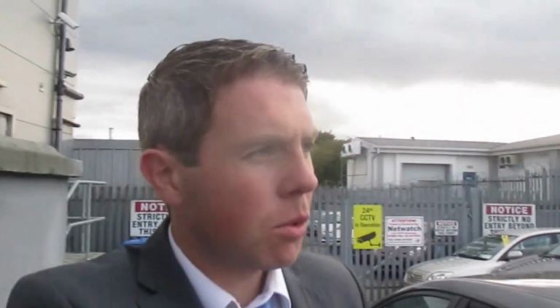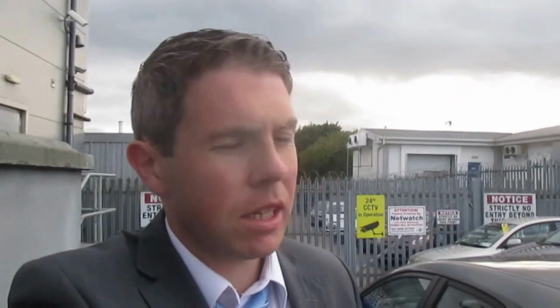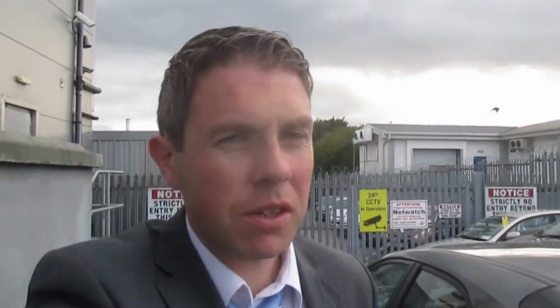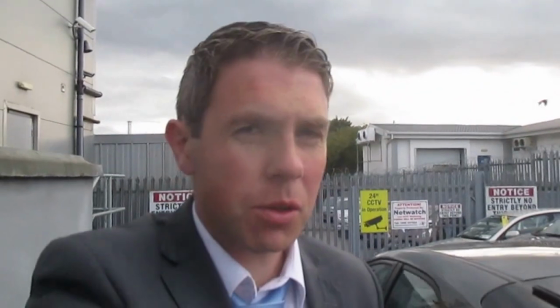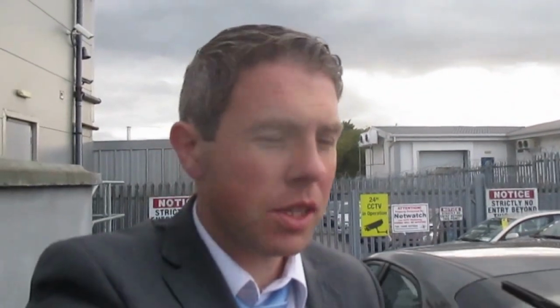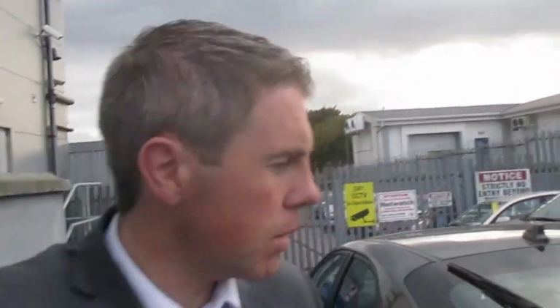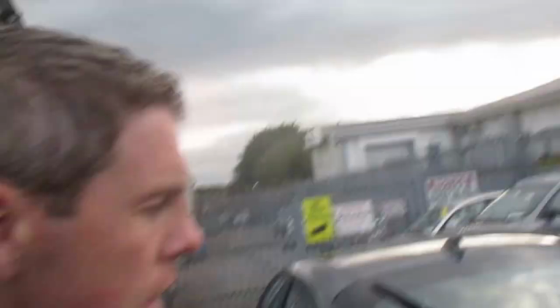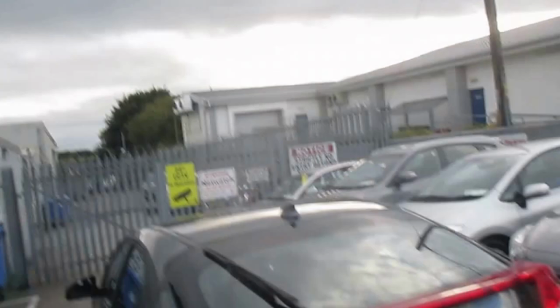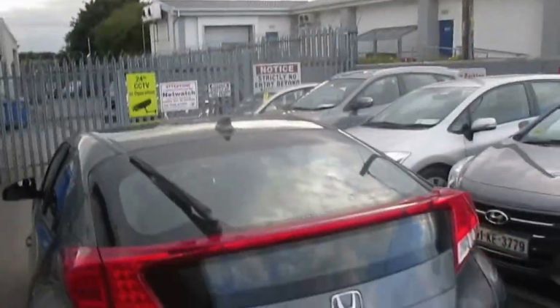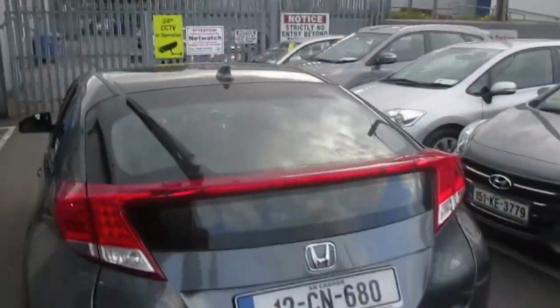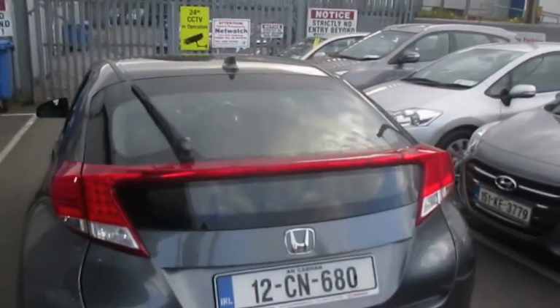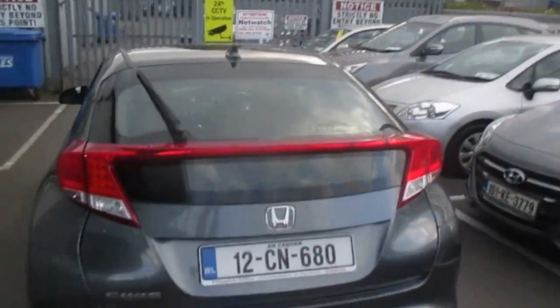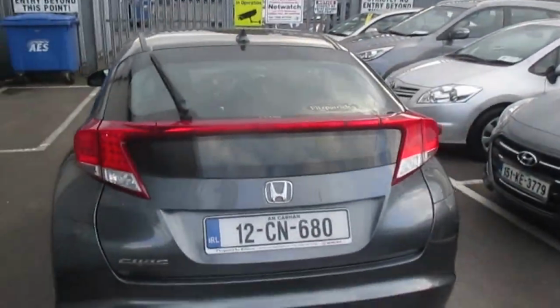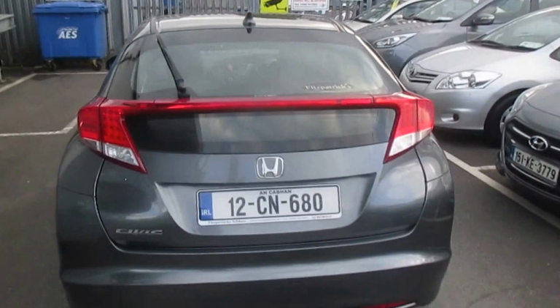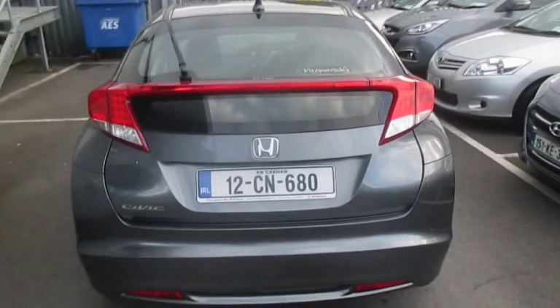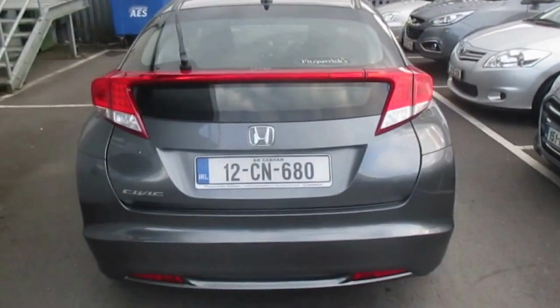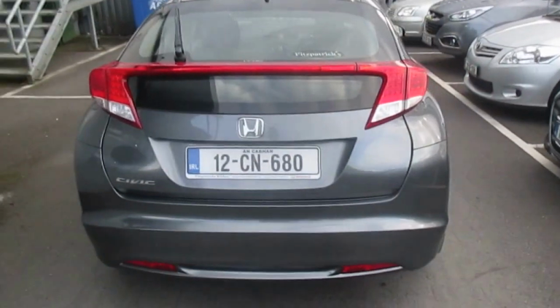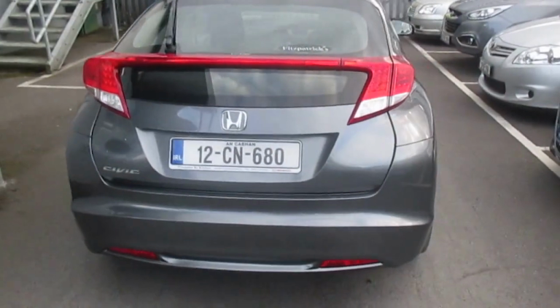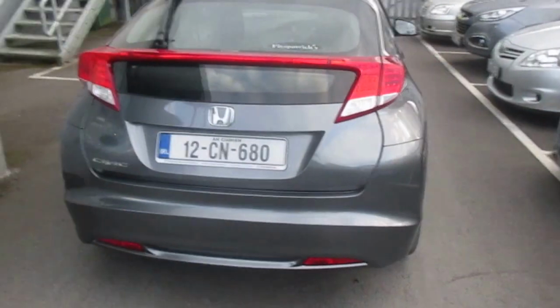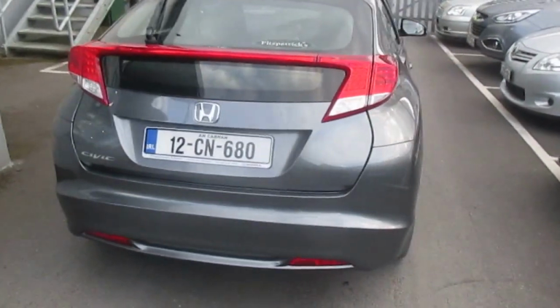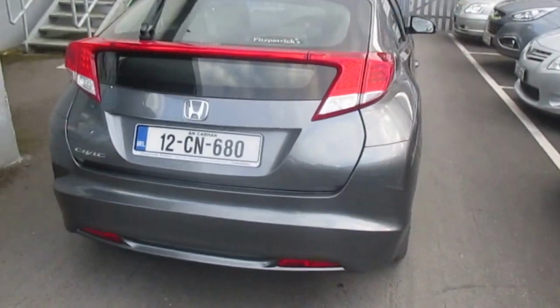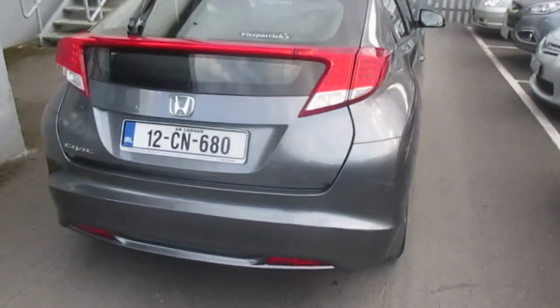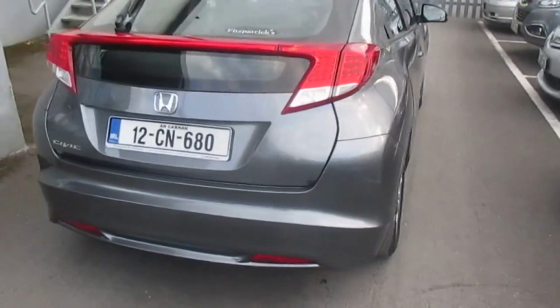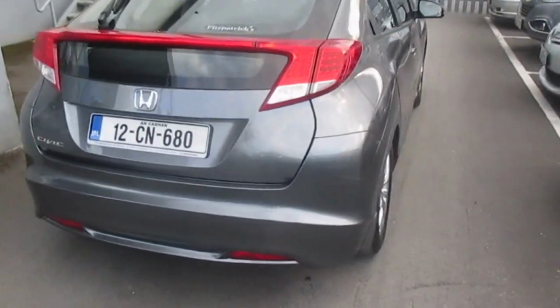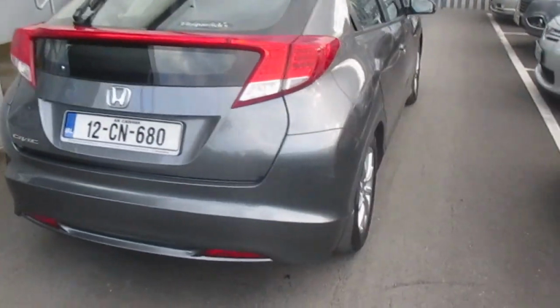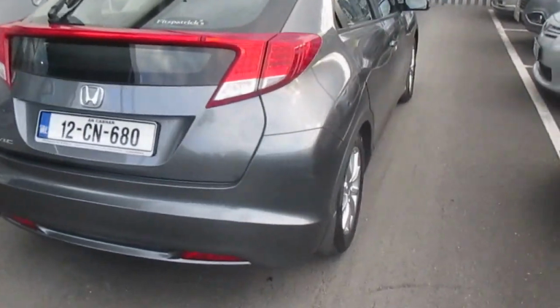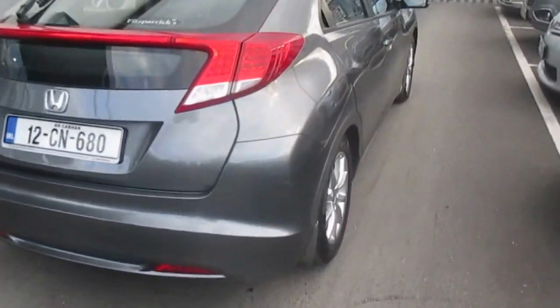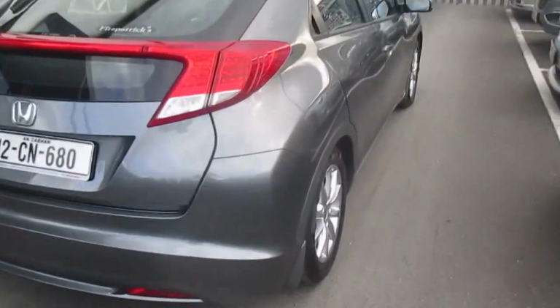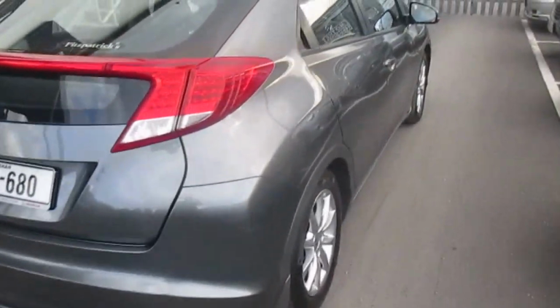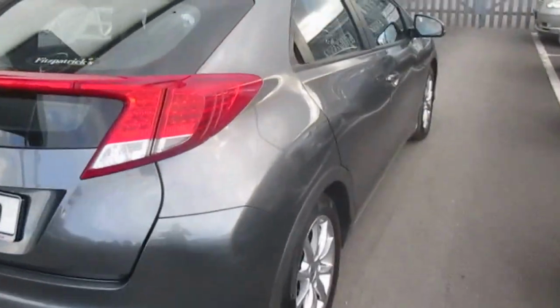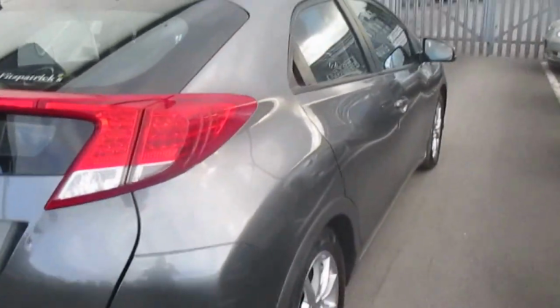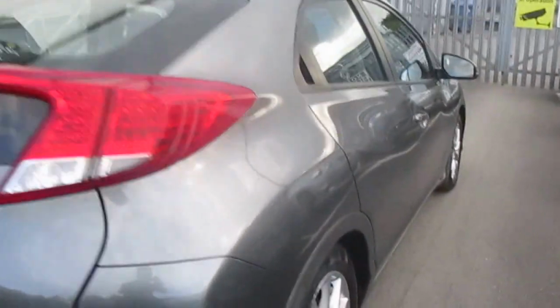Road tax for a year is 270 quid. And after that they are super, super reliable.